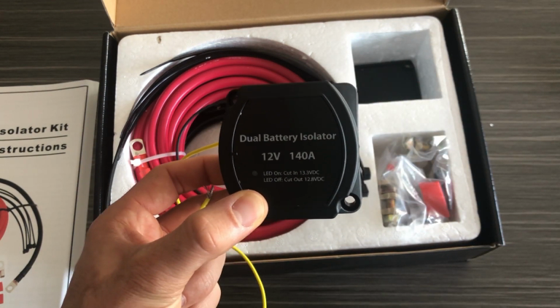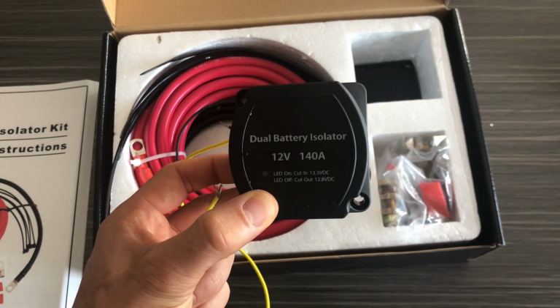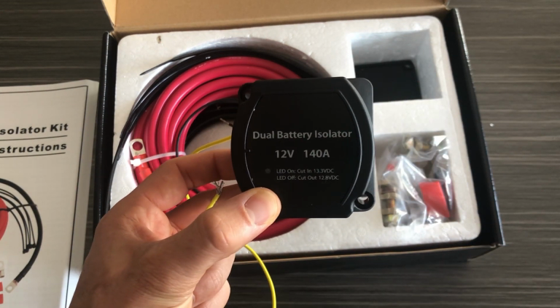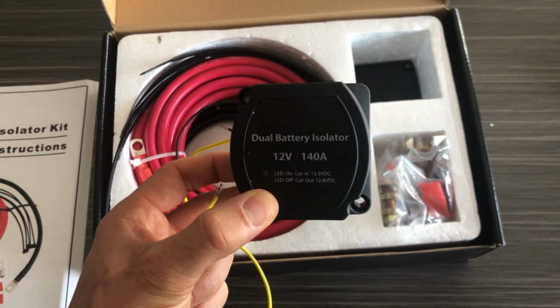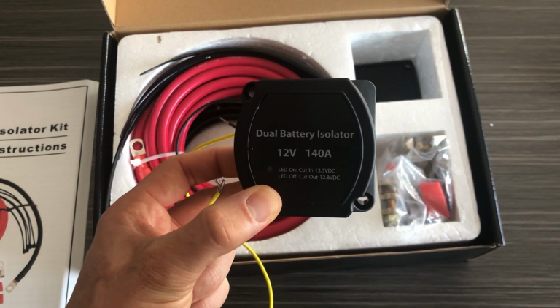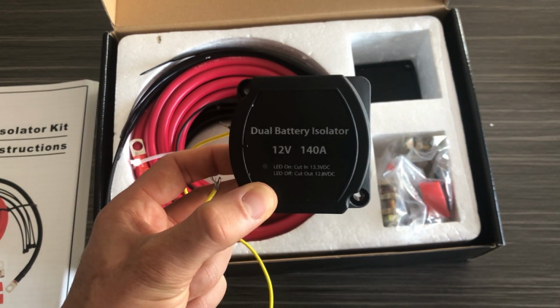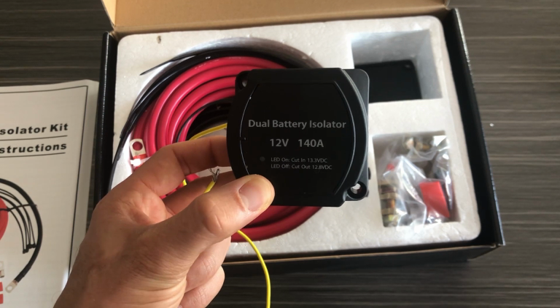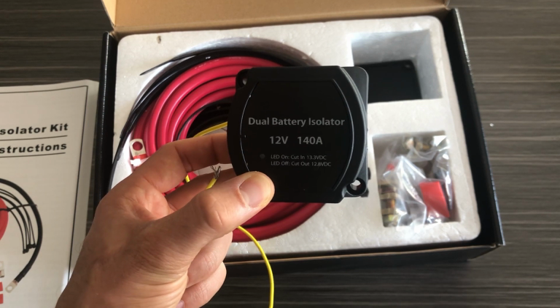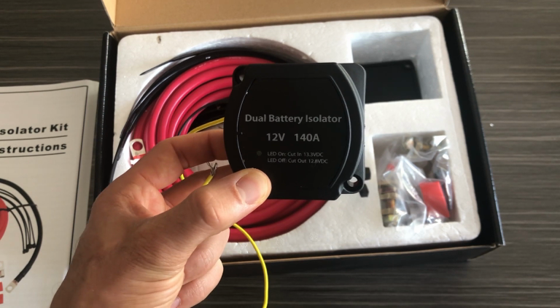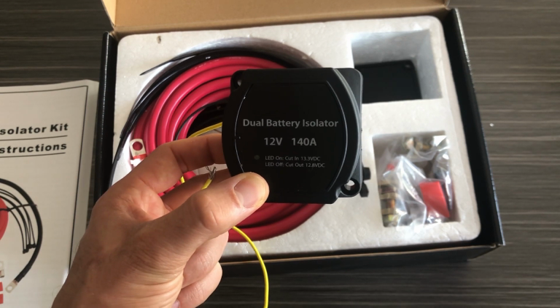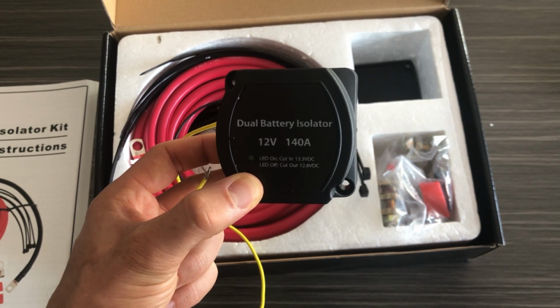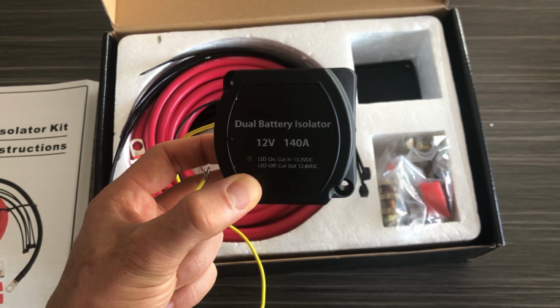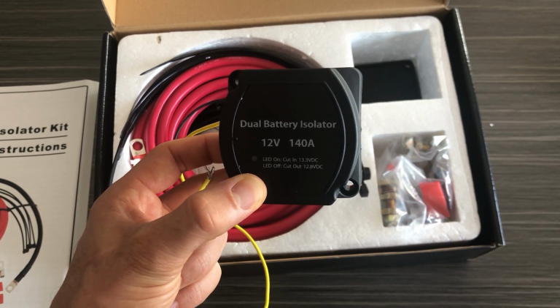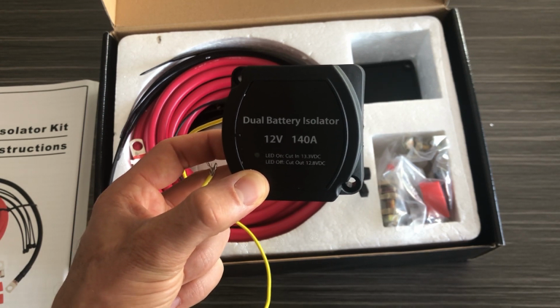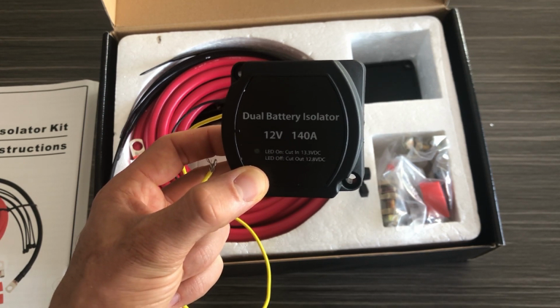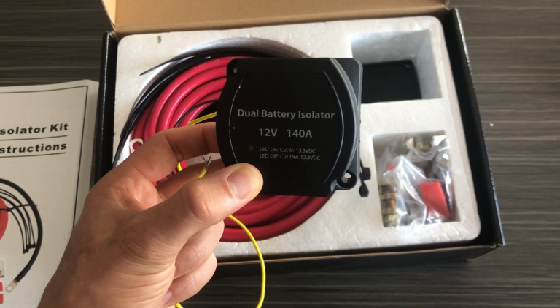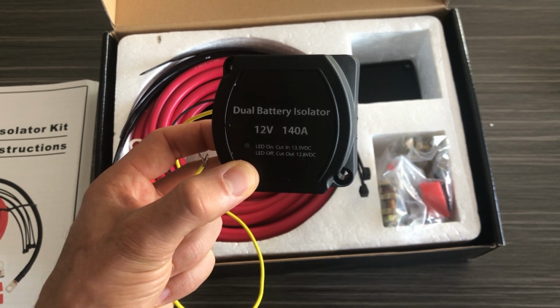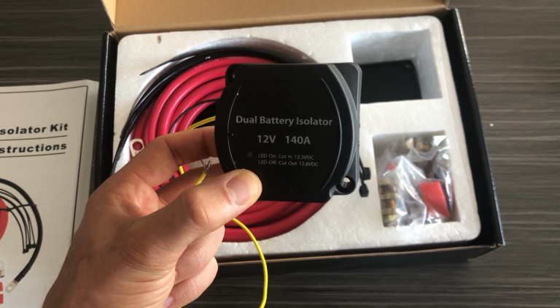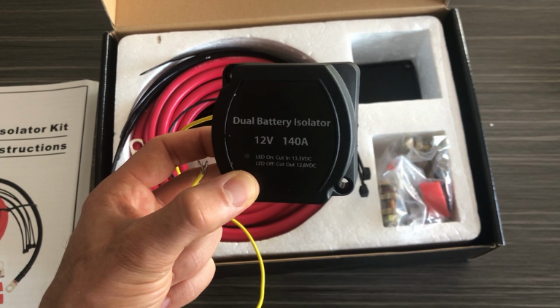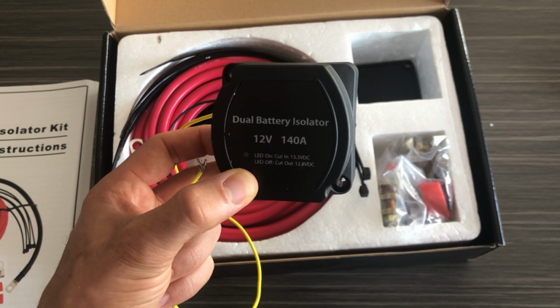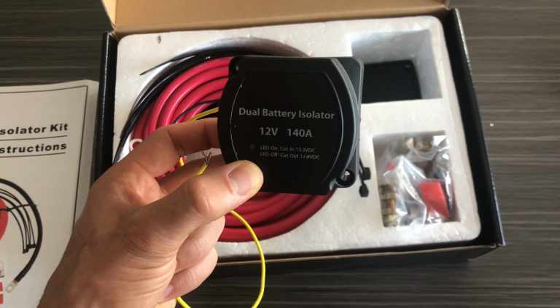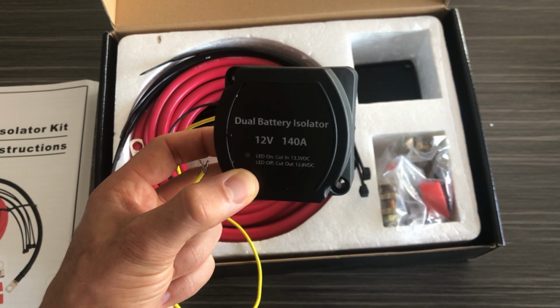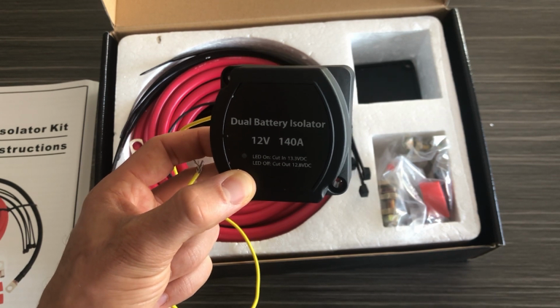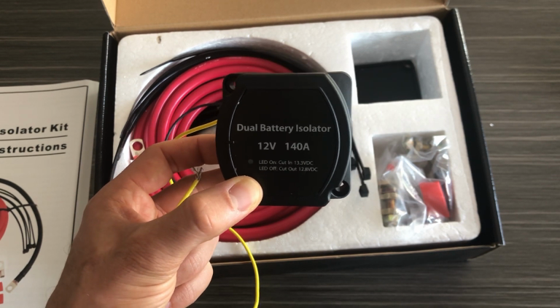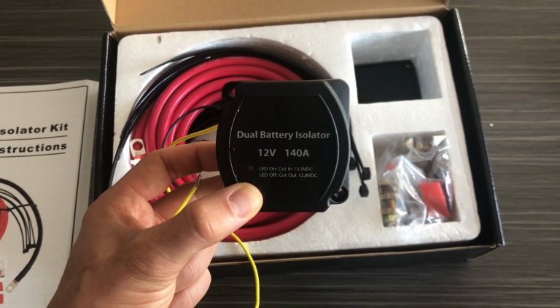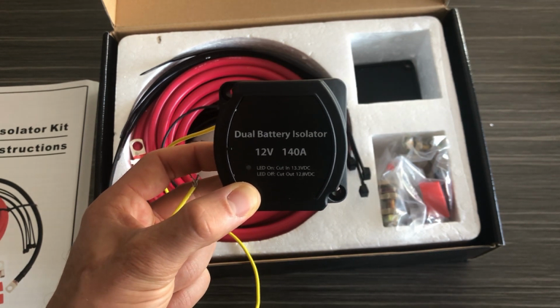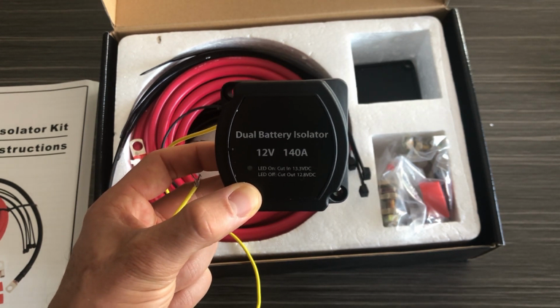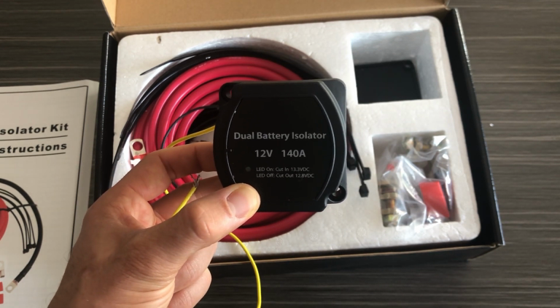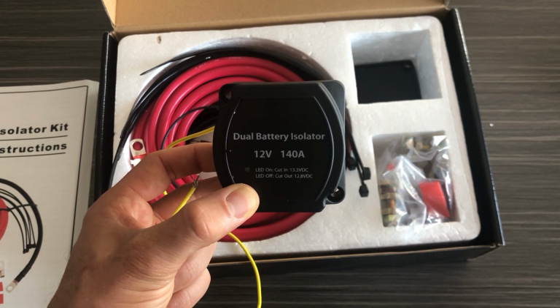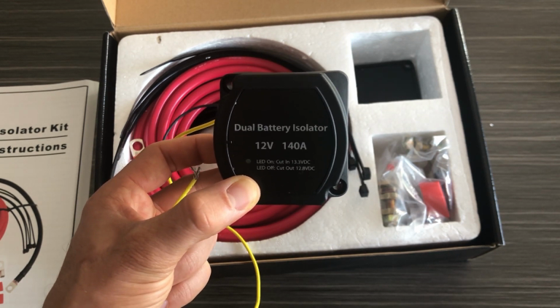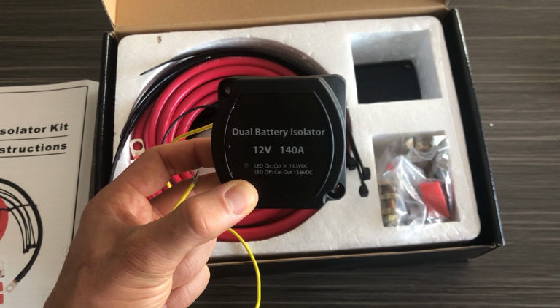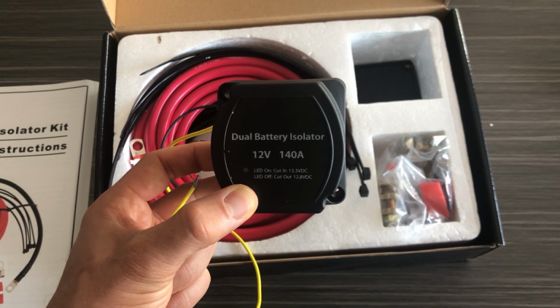This is a universal kit, so it fits a variety of applications including cars, trucks, SUVs, boats, ATVs, and RVs. If you have any questions or a specific question about your application, feel free to send us a message.